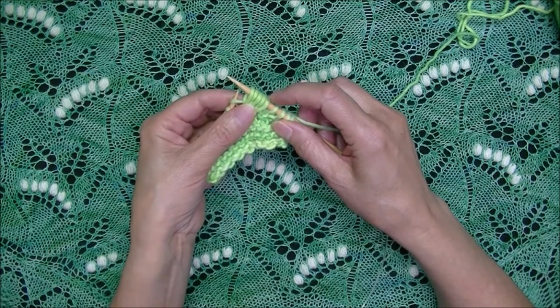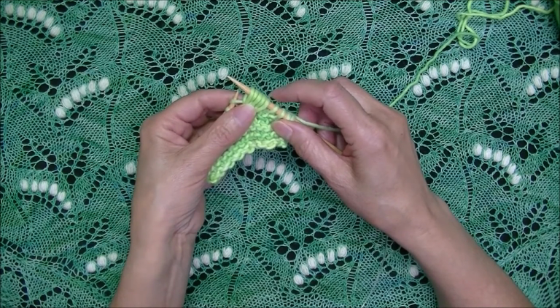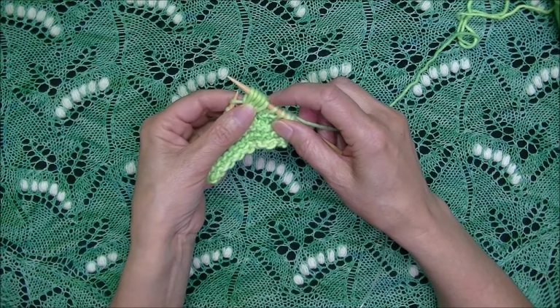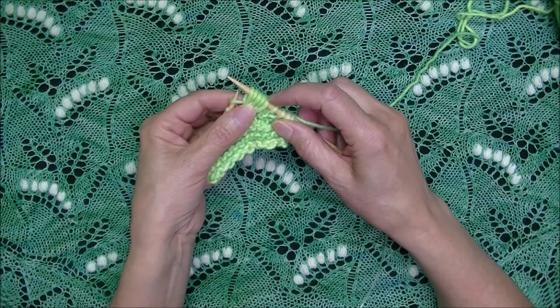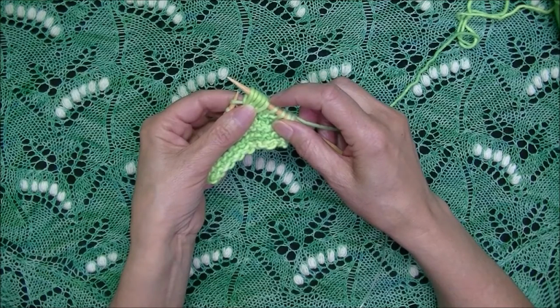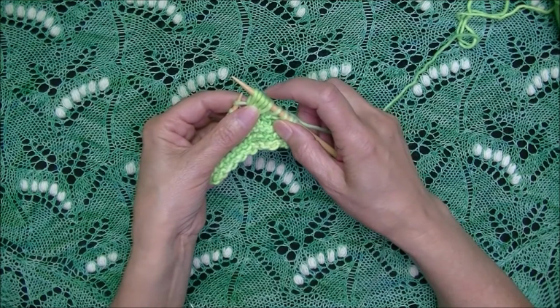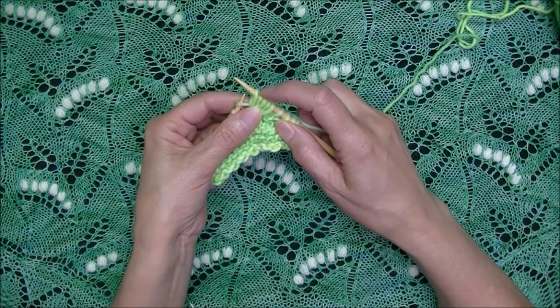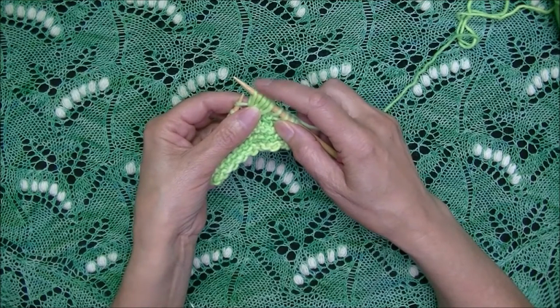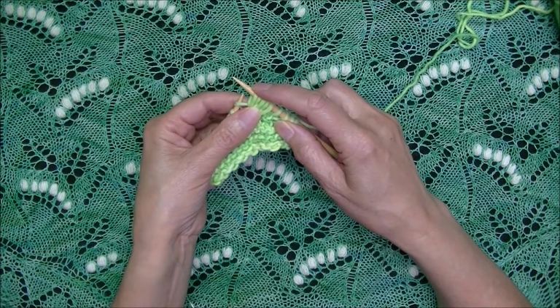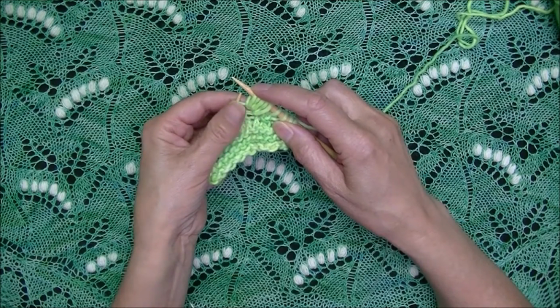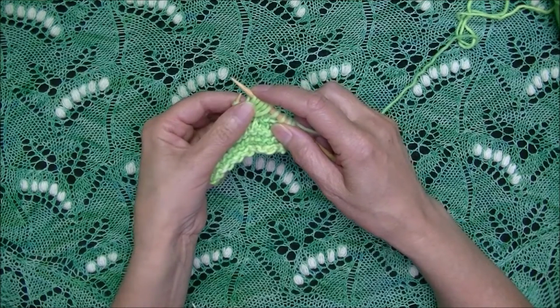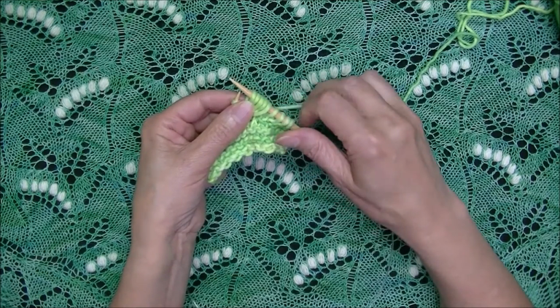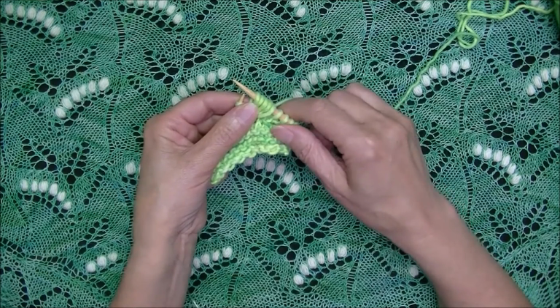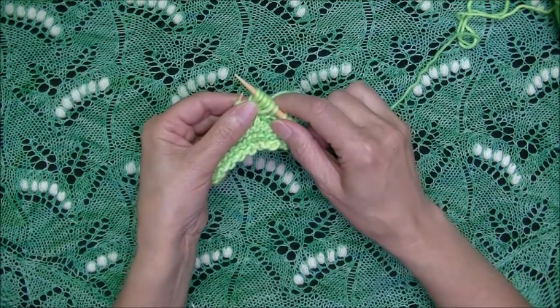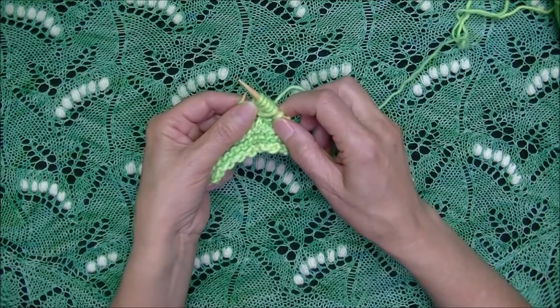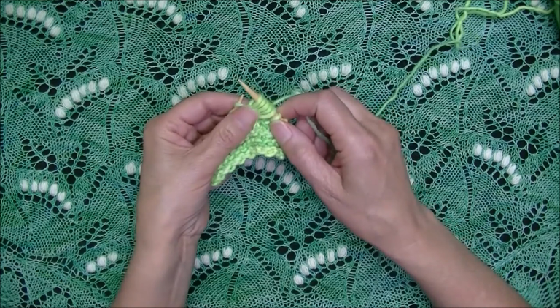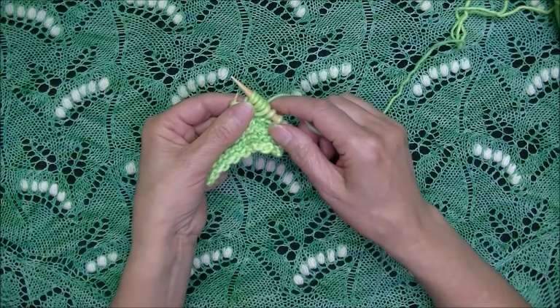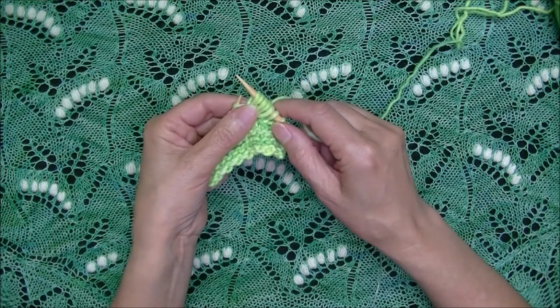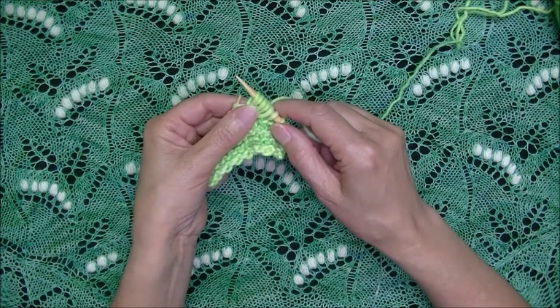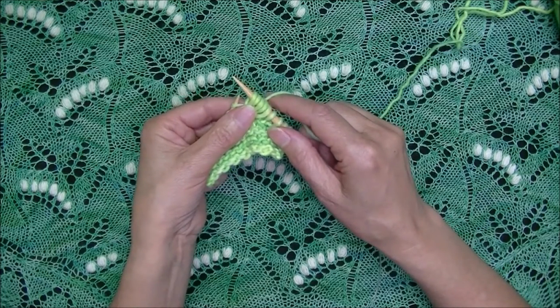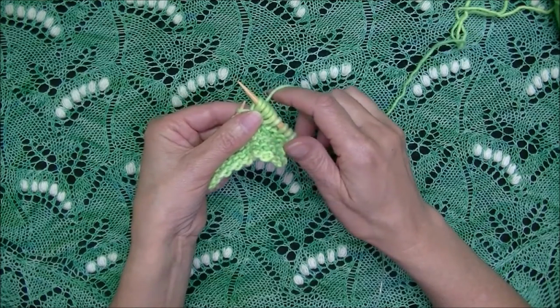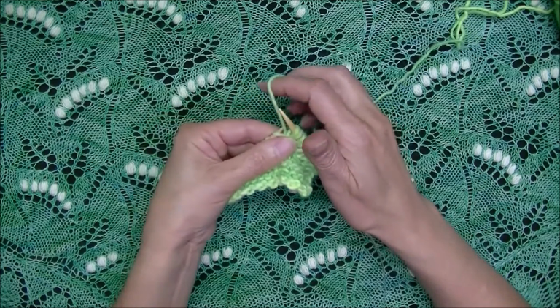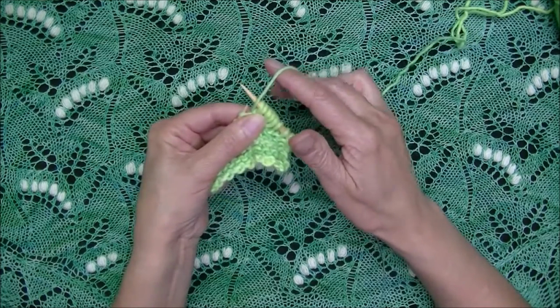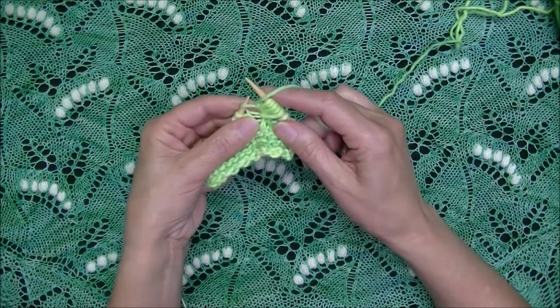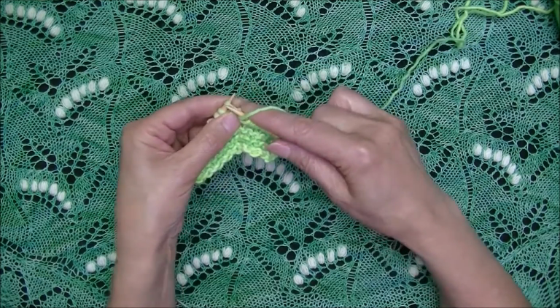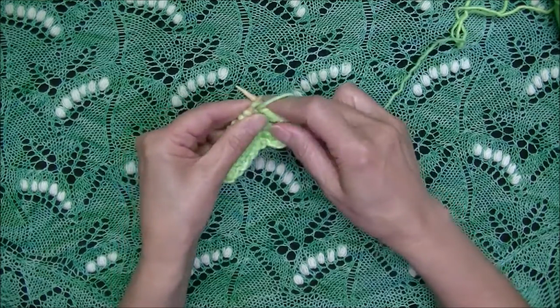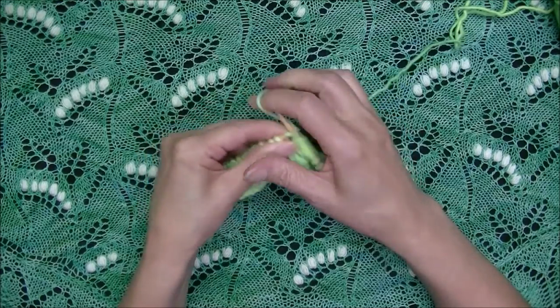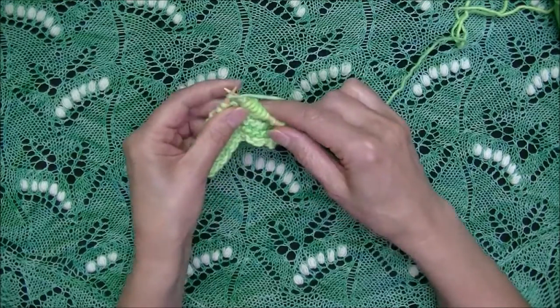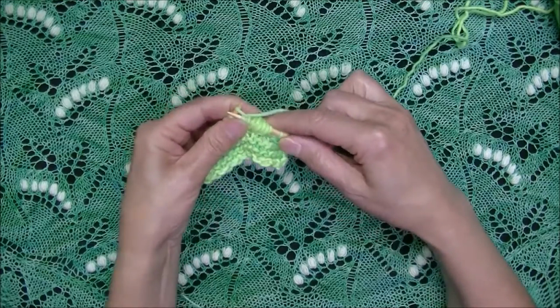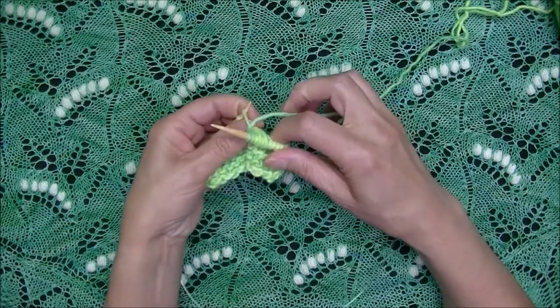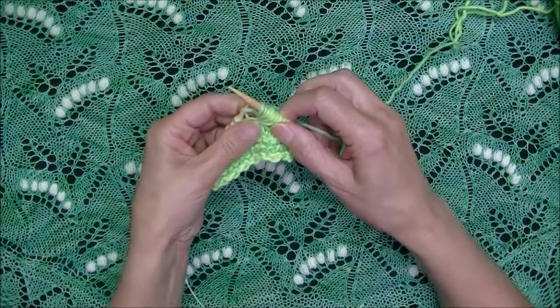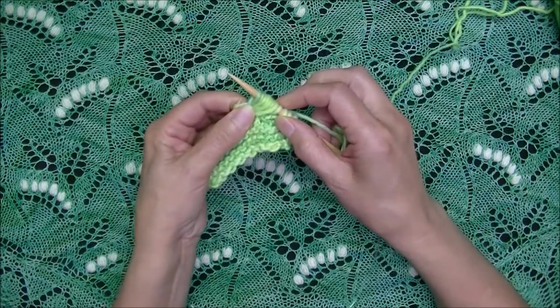Notice that we started with a knit stitch and we ended with a knit stitch. Most often you have to make a seven stitch nupp, which then you would make another yarn over and knit into that same stitch and draw a long loop.